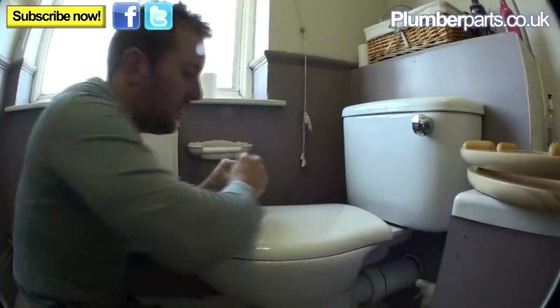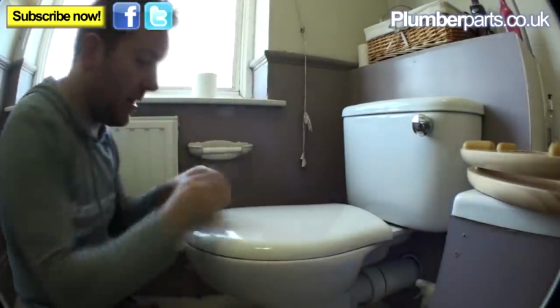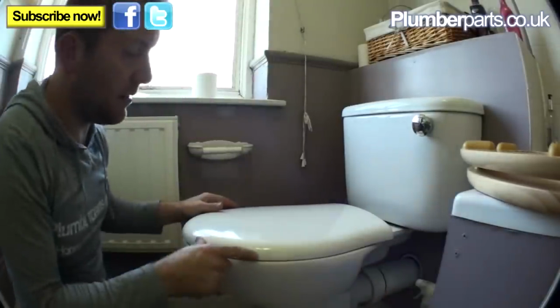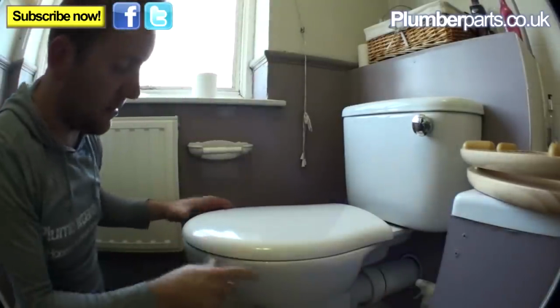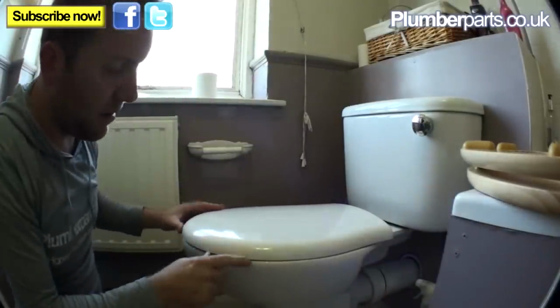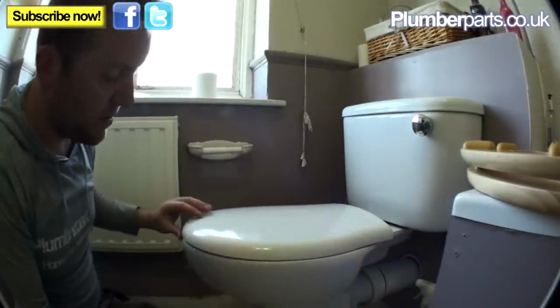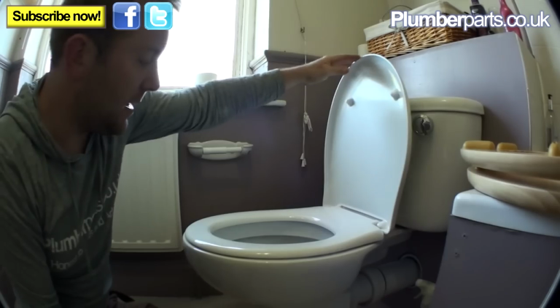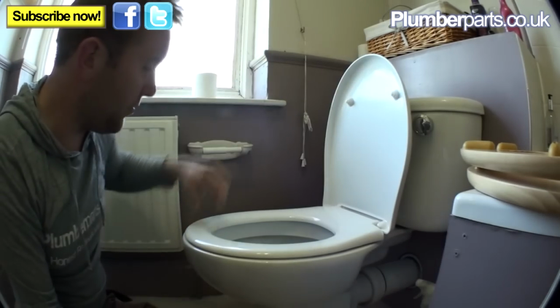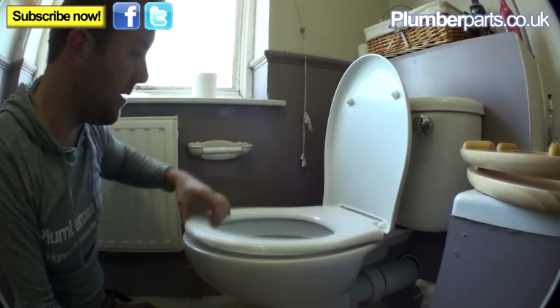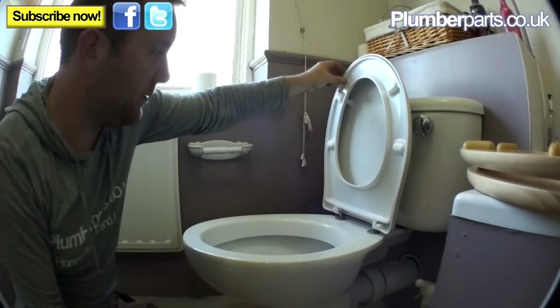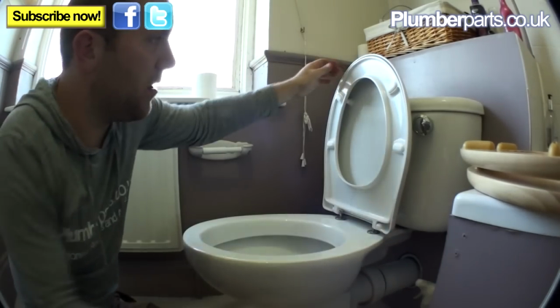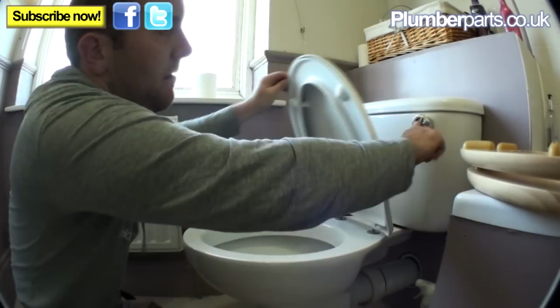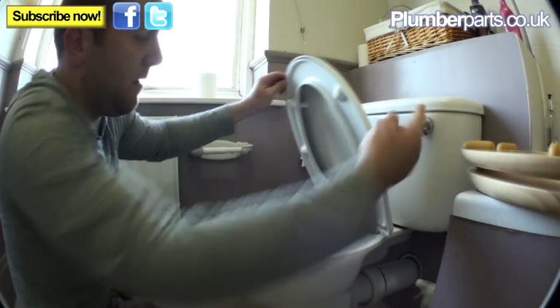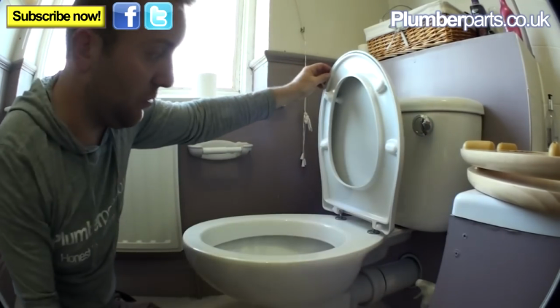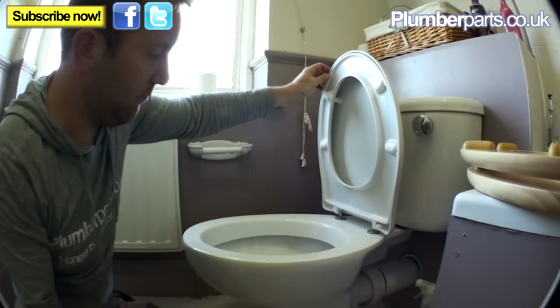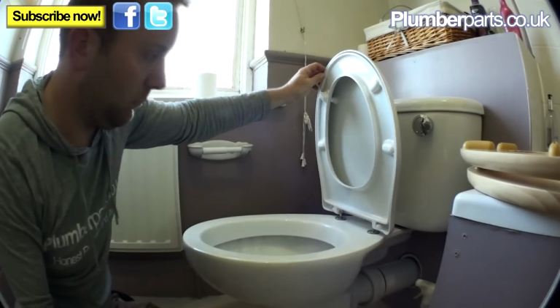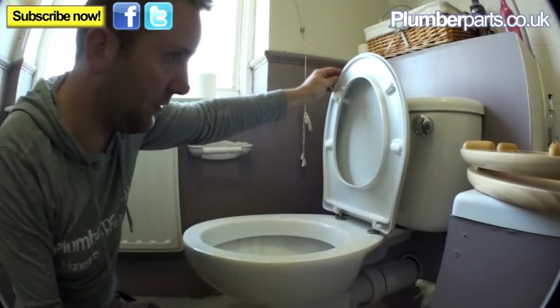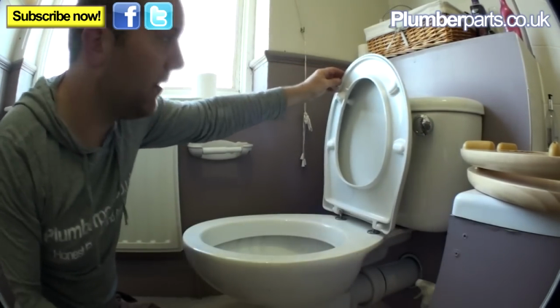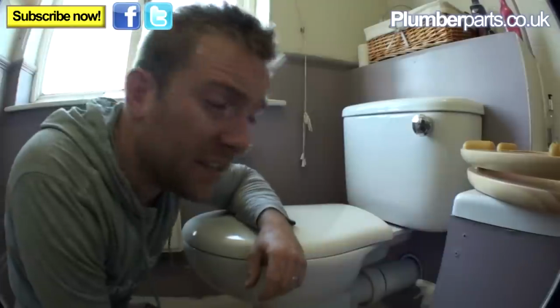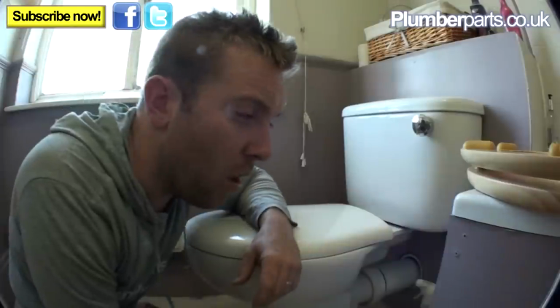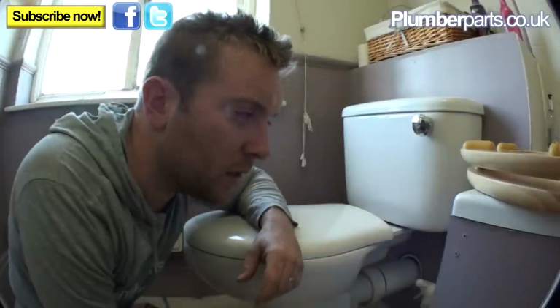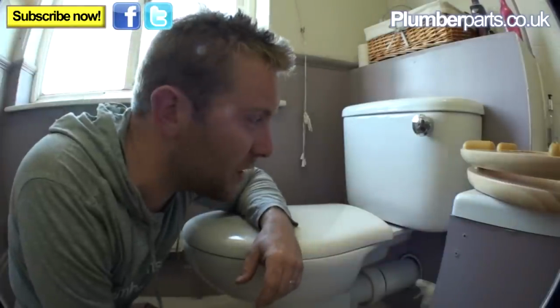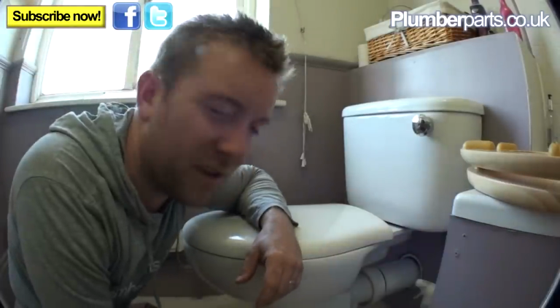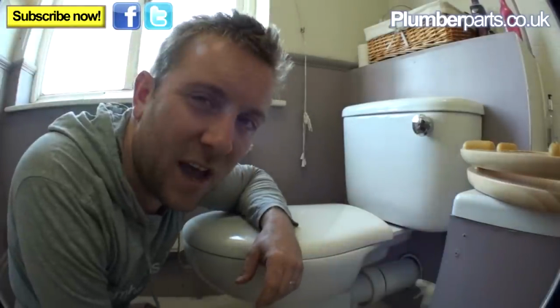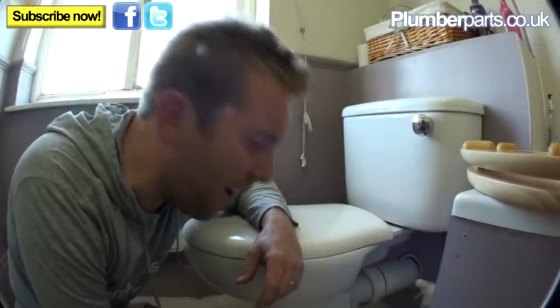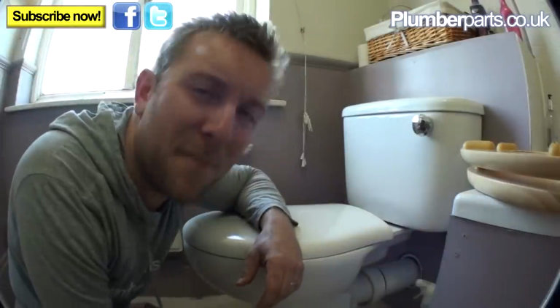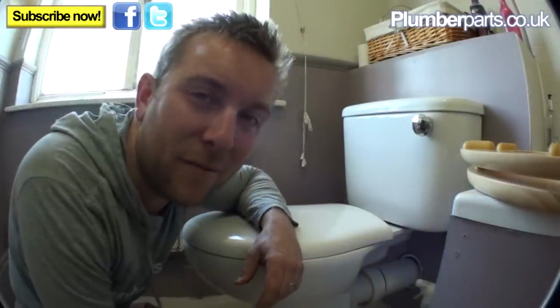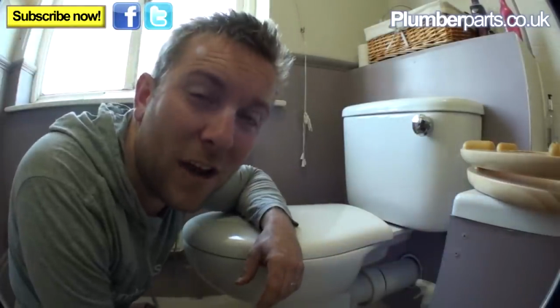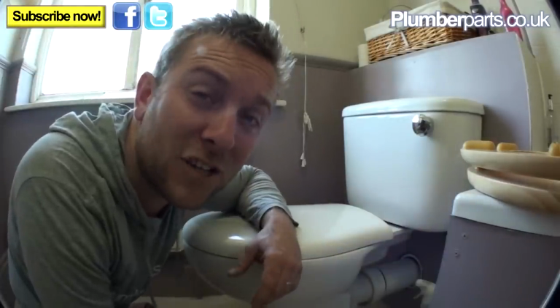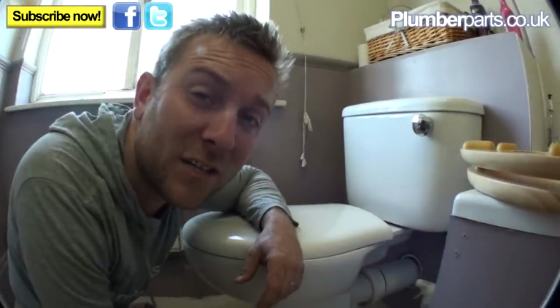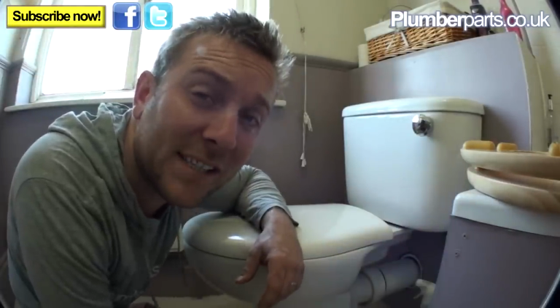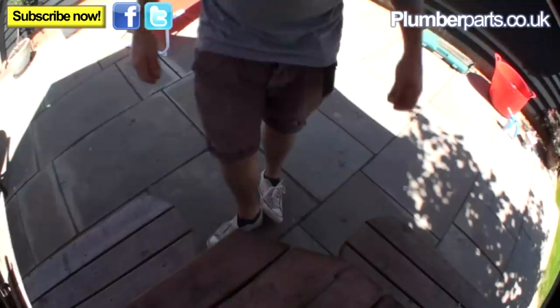There we go — that's done, it's not going anywhere. It lifts up alright, that flushes alright obviously. Because this is such a depressing and utterly mundane video, let's finish it in a nice place.